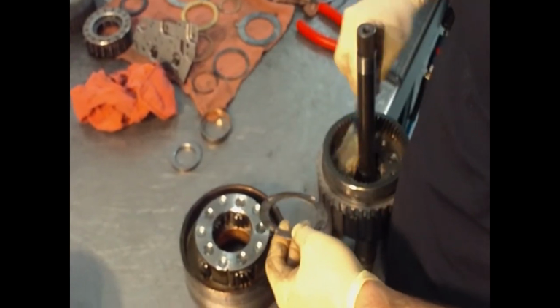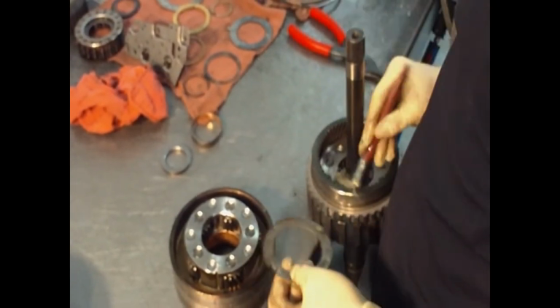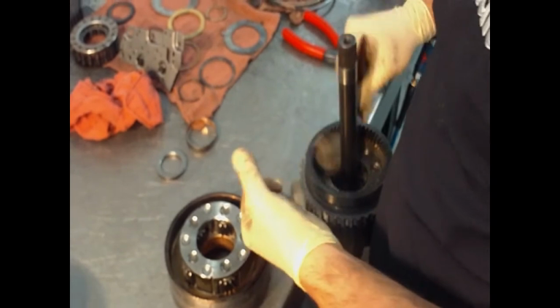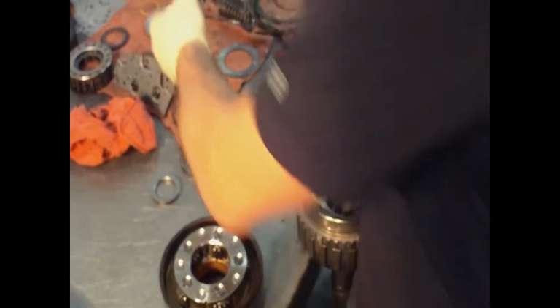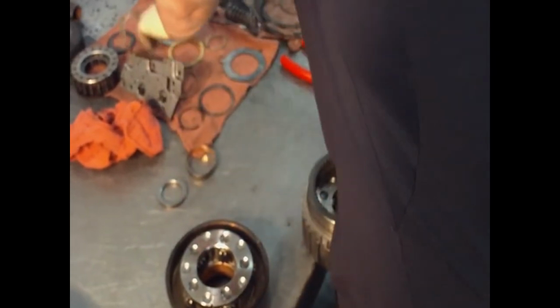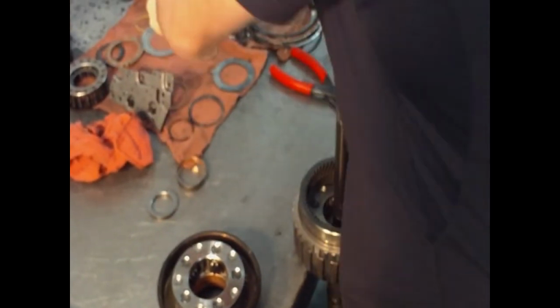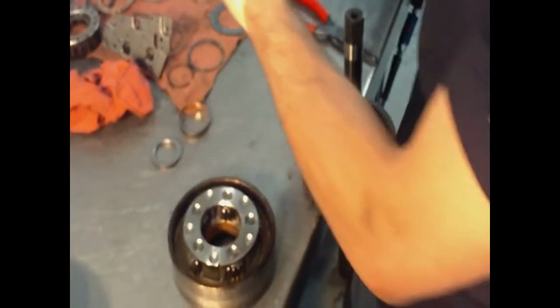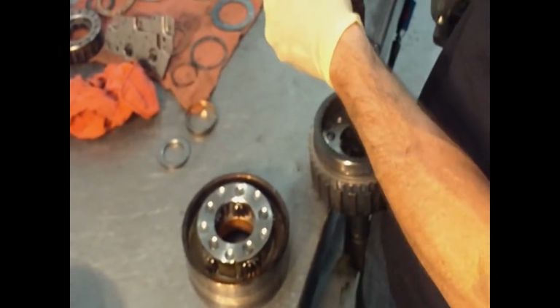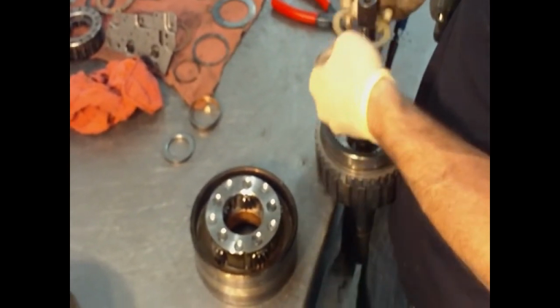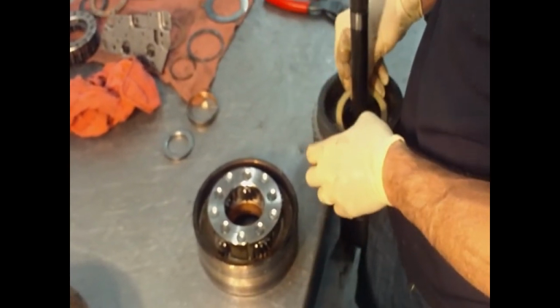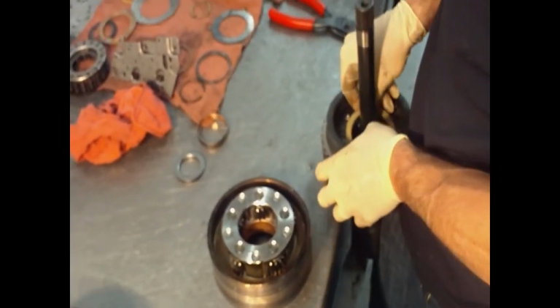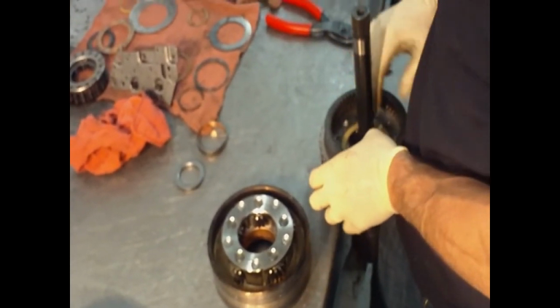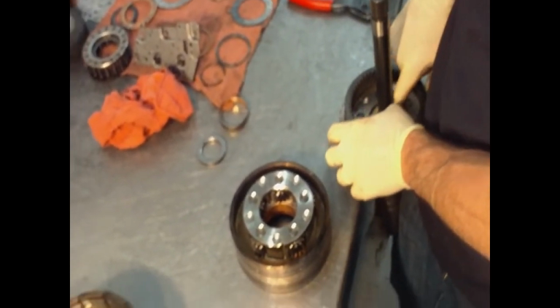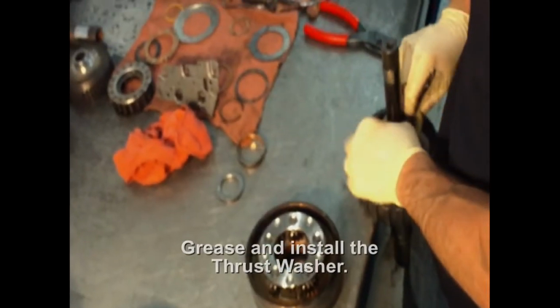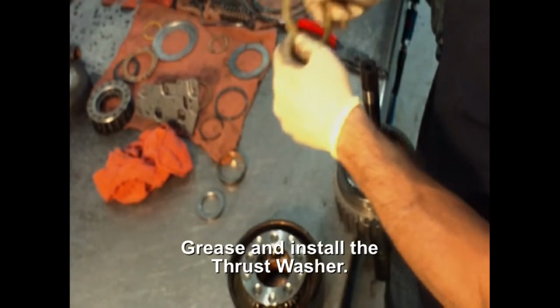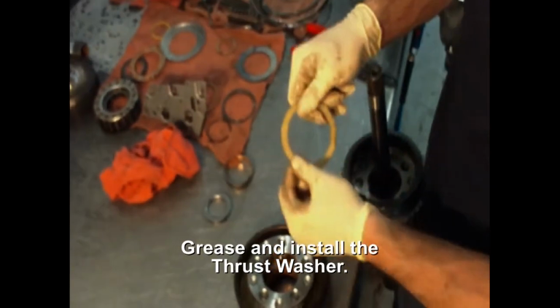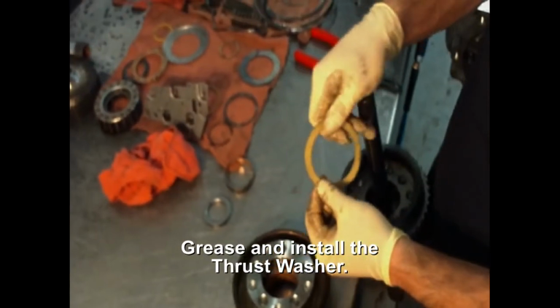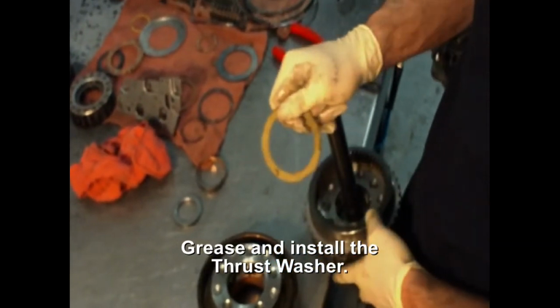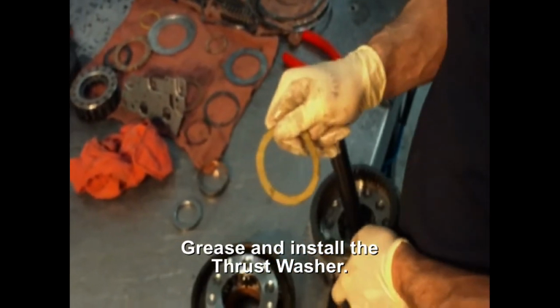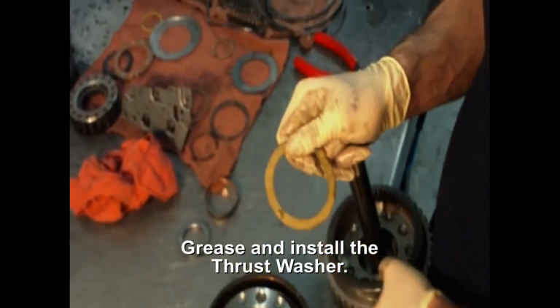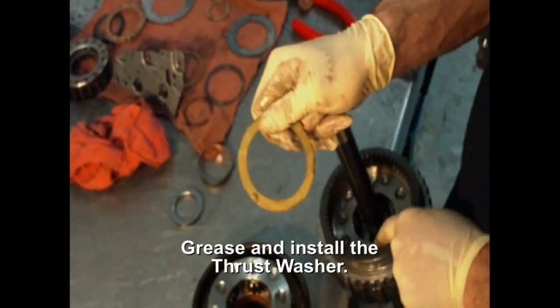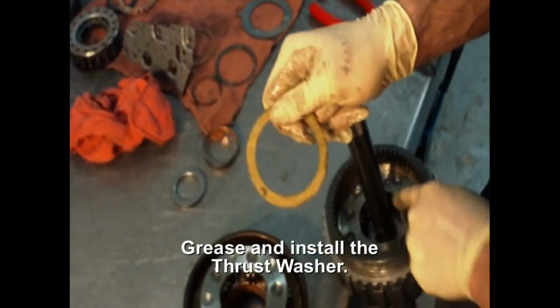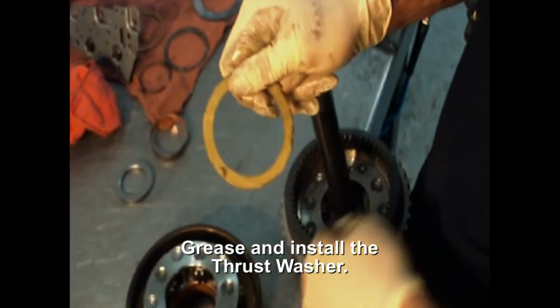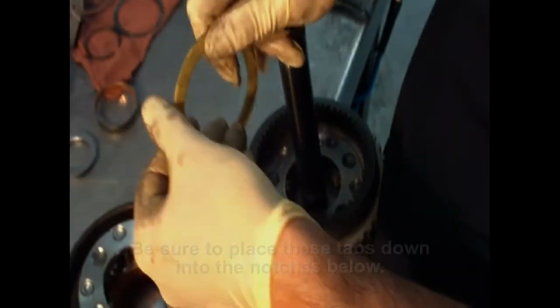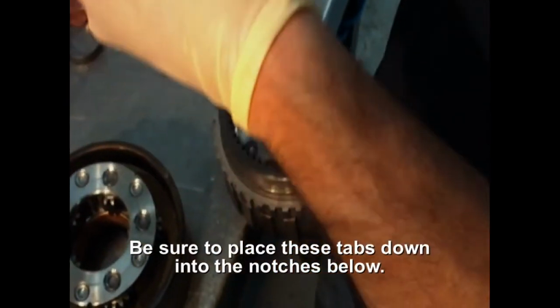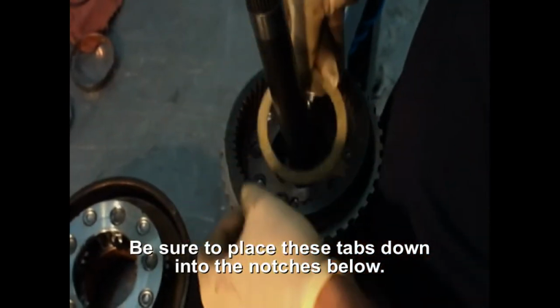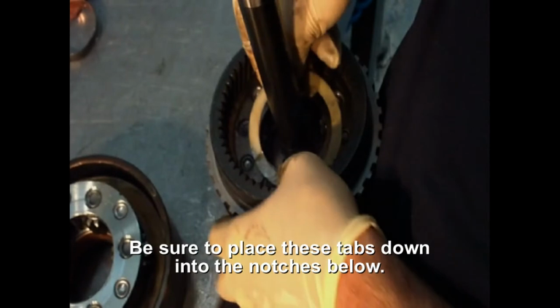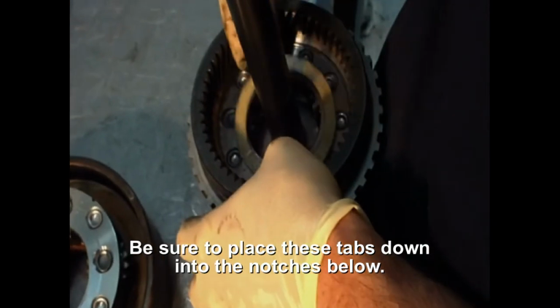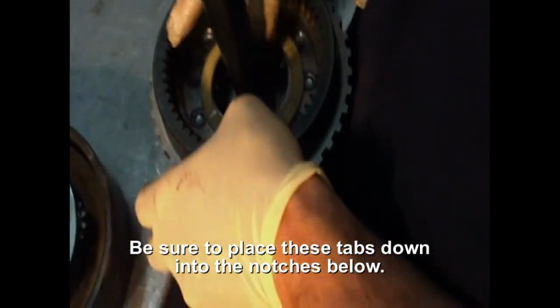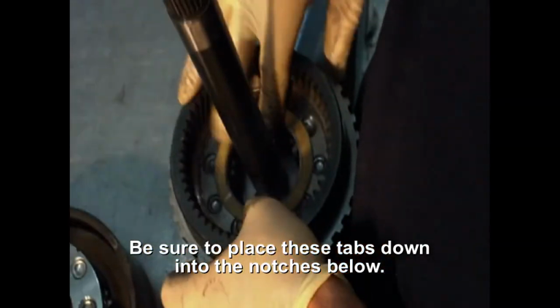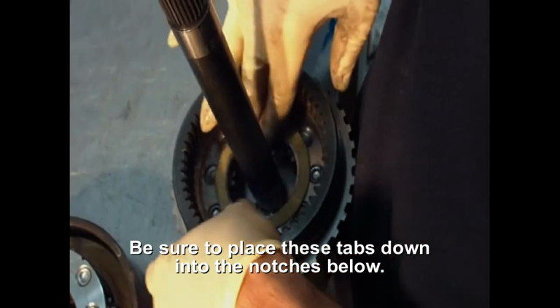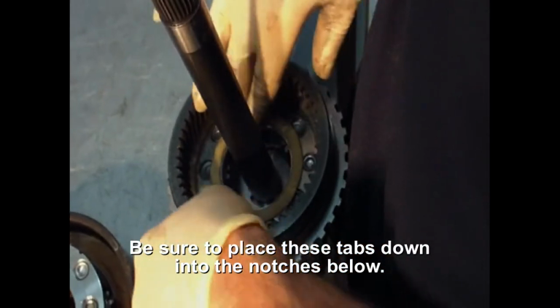This washer — look at these tabs go into place. The little buttons are here and here, and they have to sit in that slot. If they don't, it won't work.